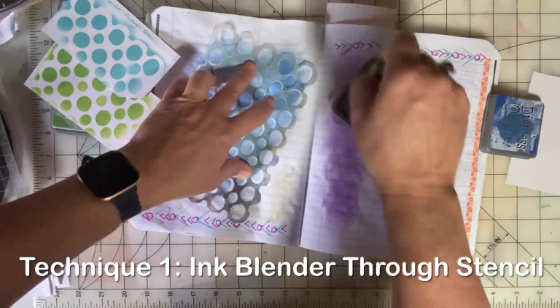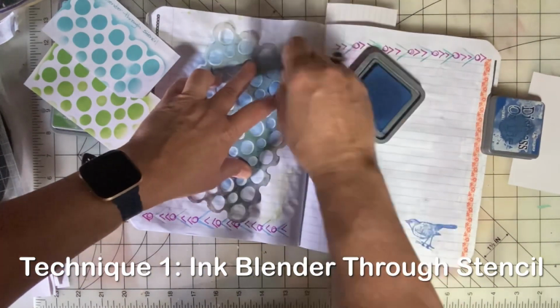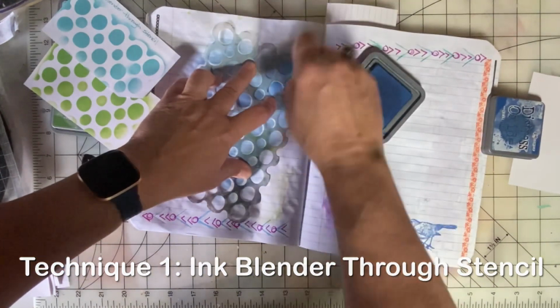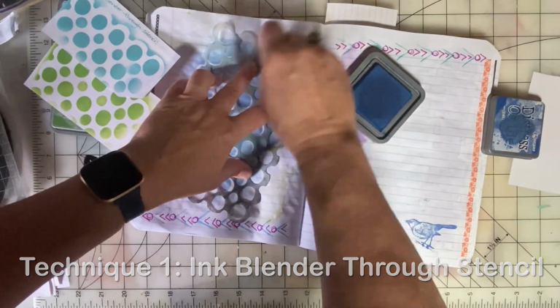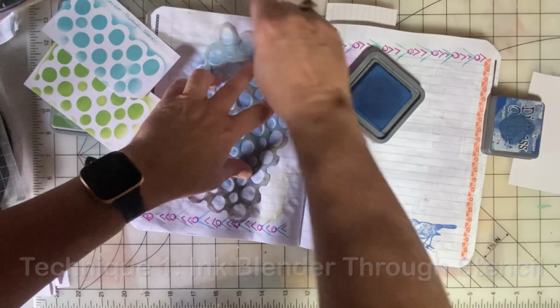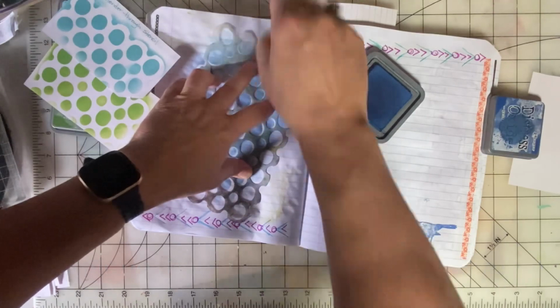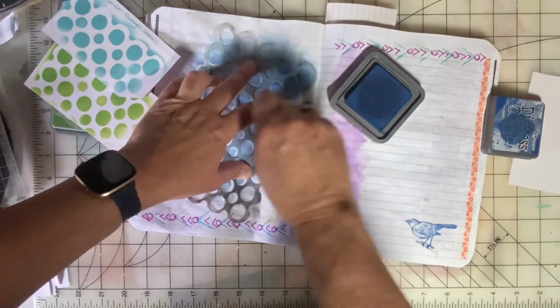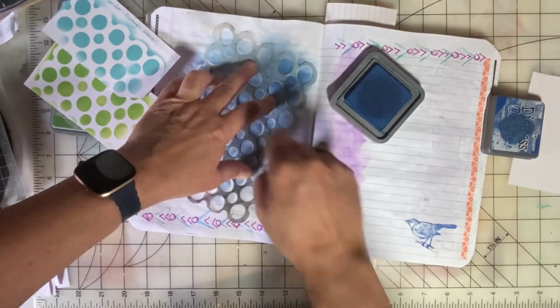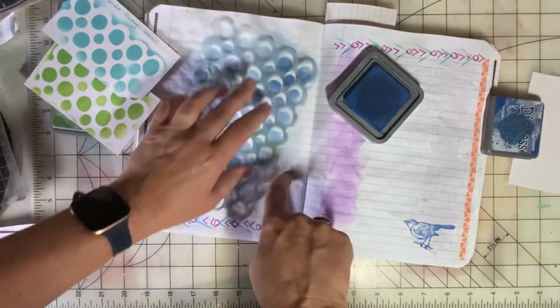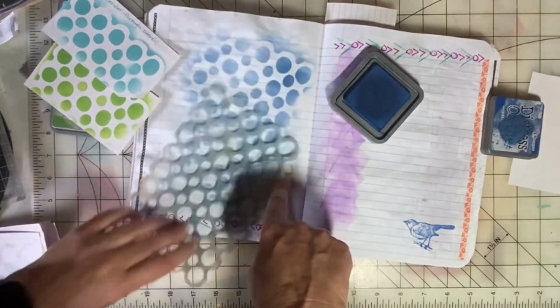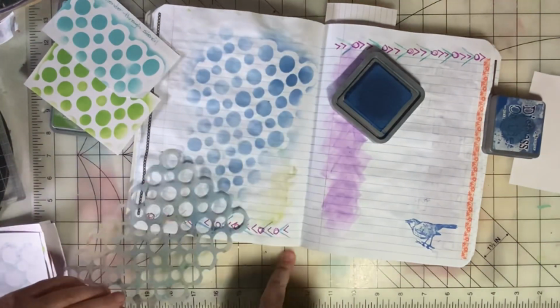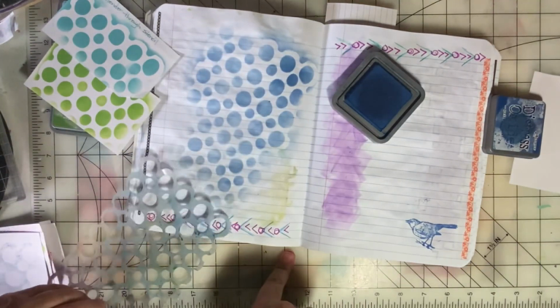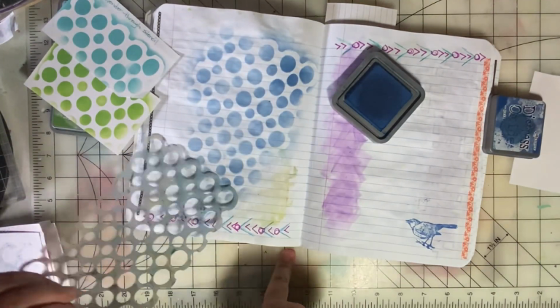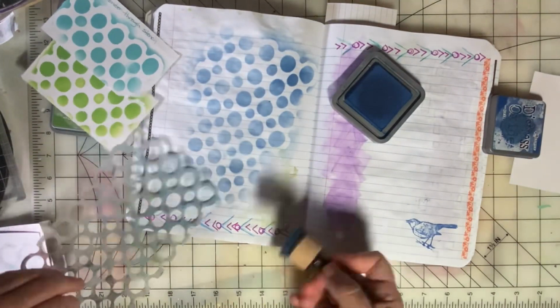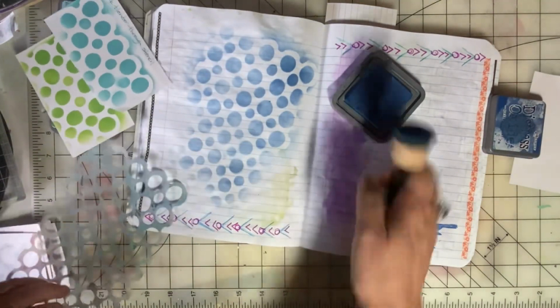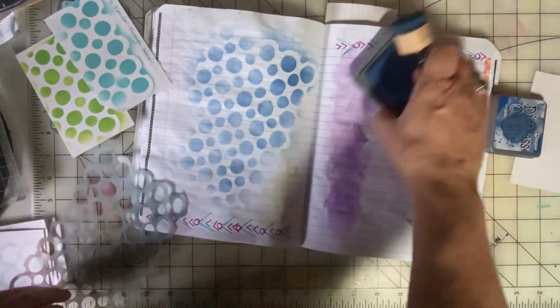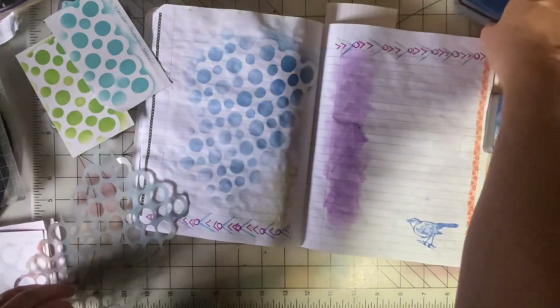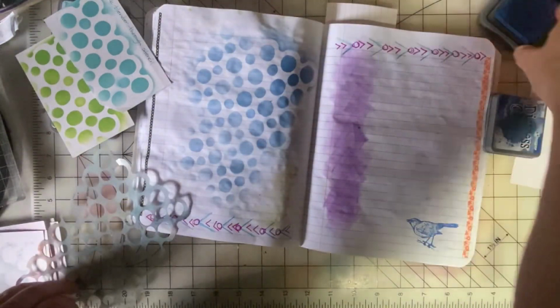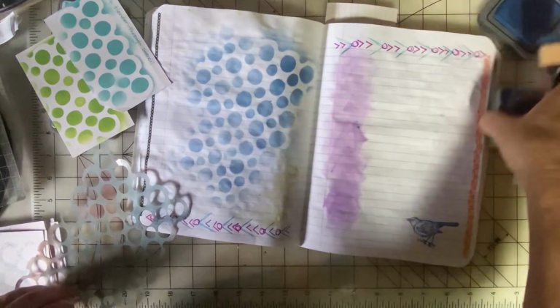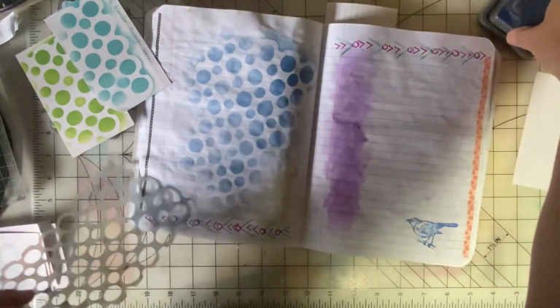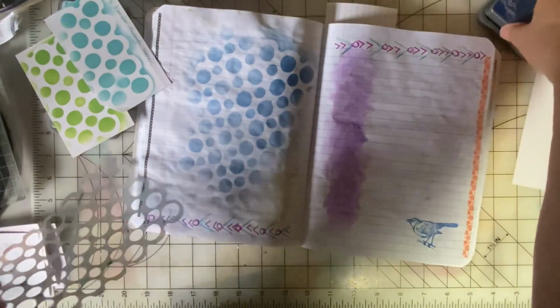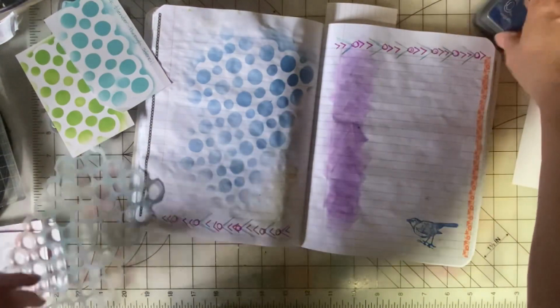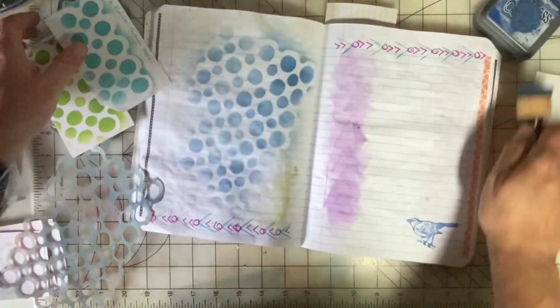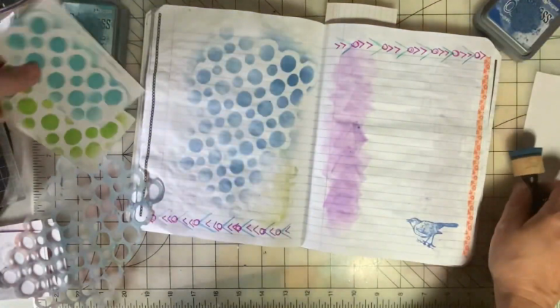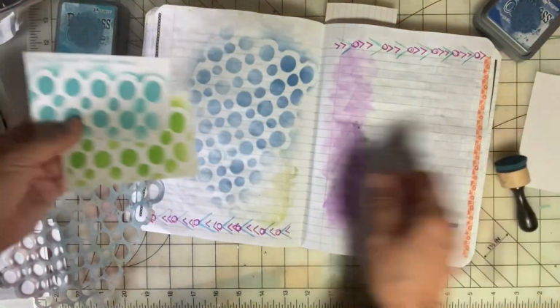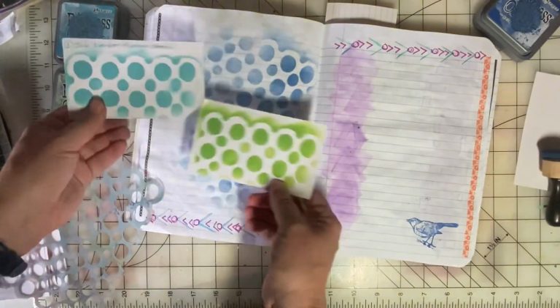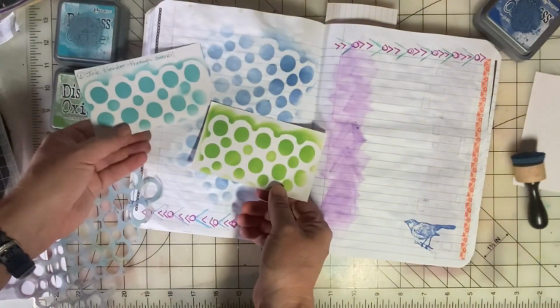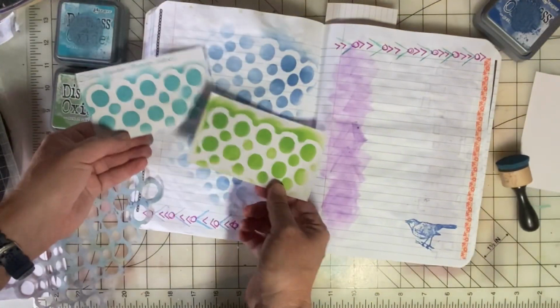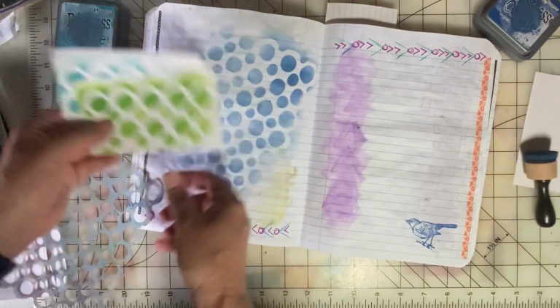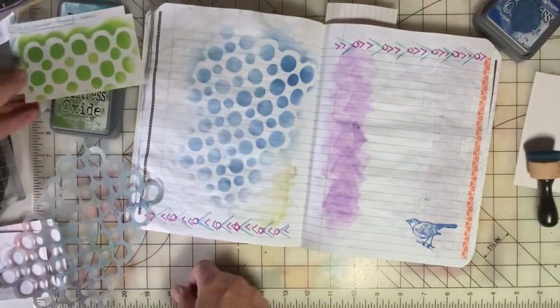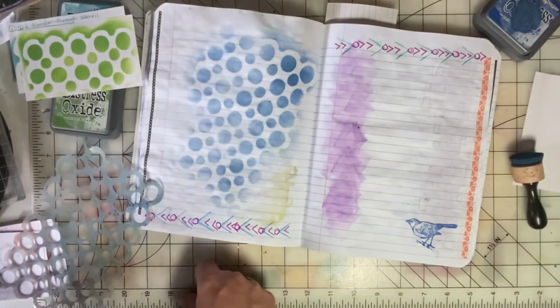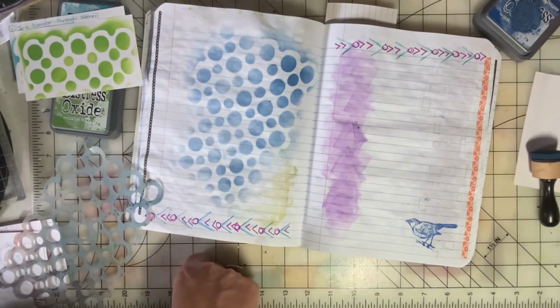You can go in and make it a lot brighter, or you can keep it really, really simple. And of course, you get different looks with different colors of ink.